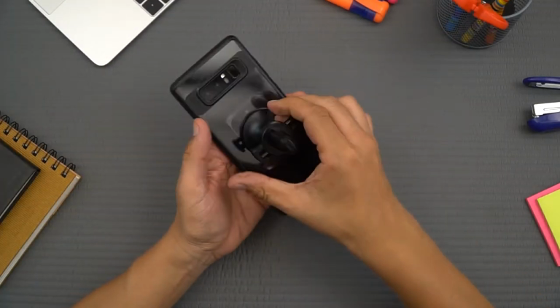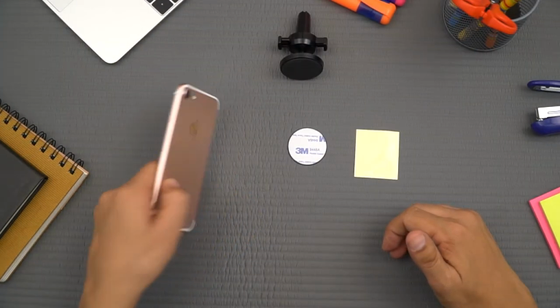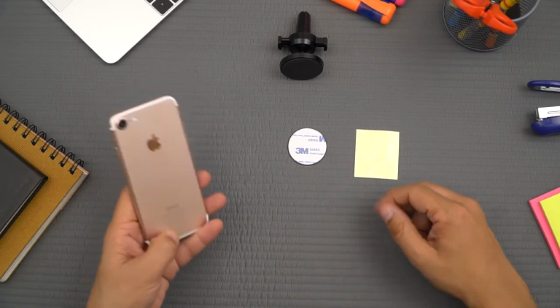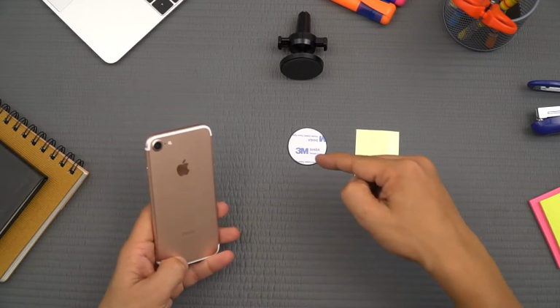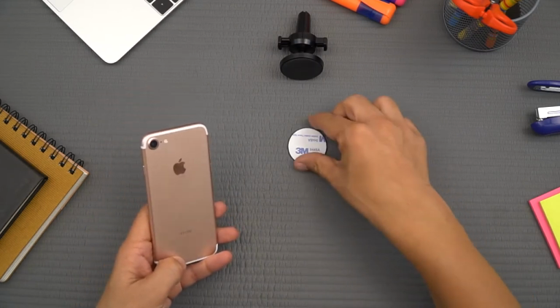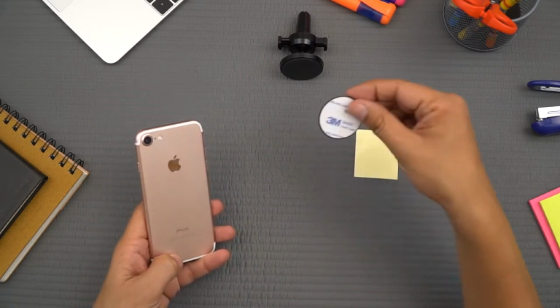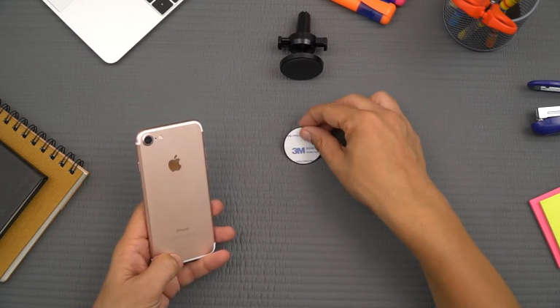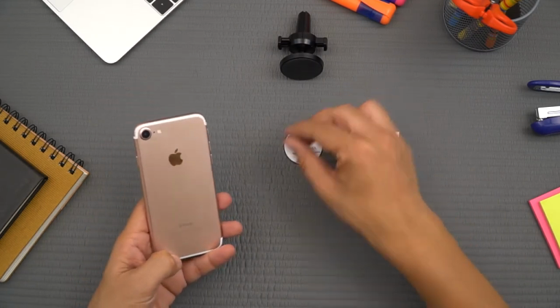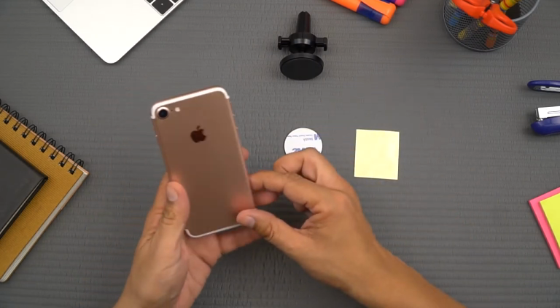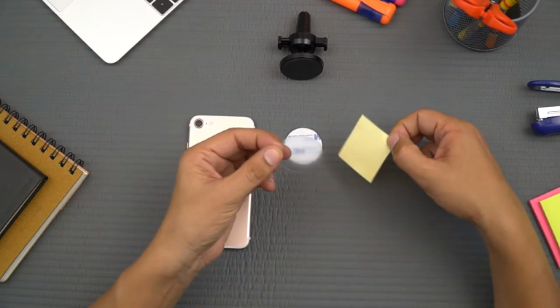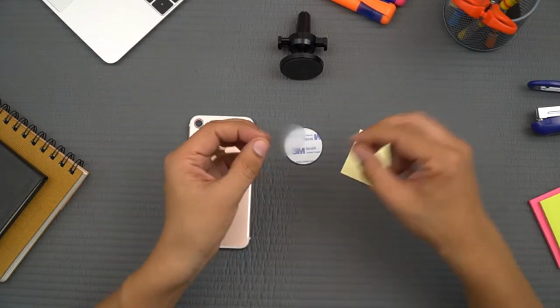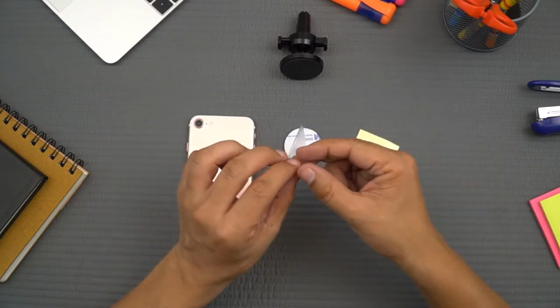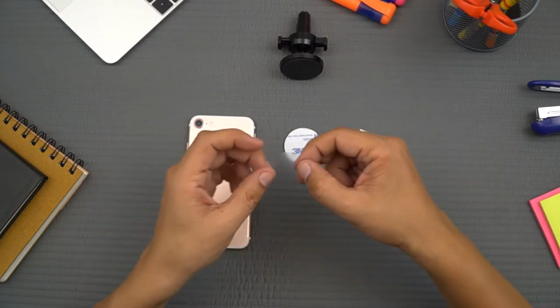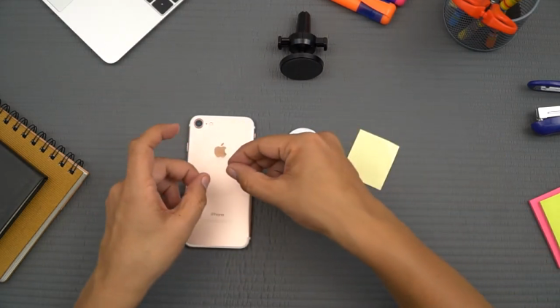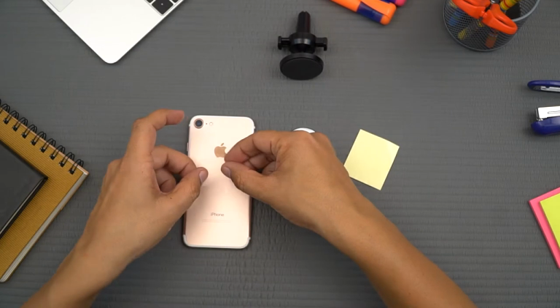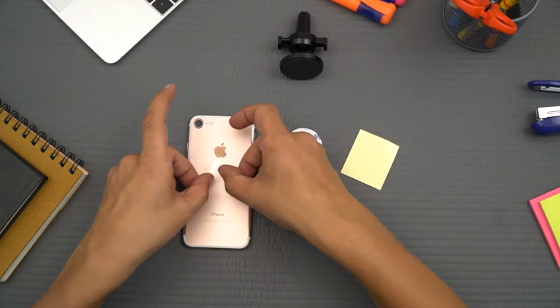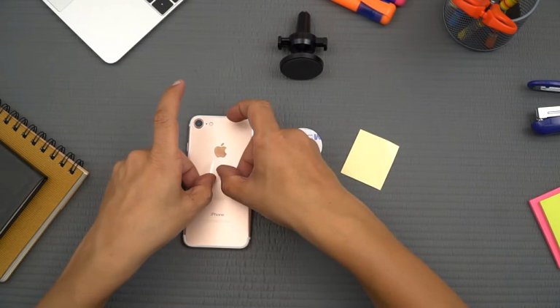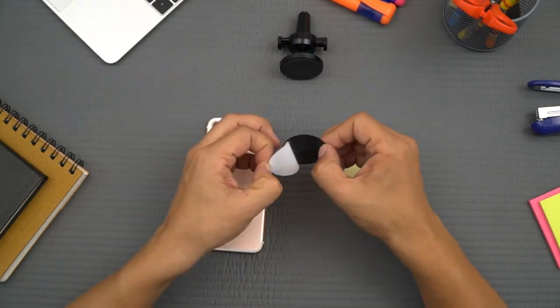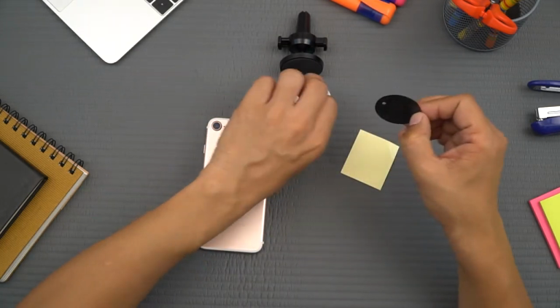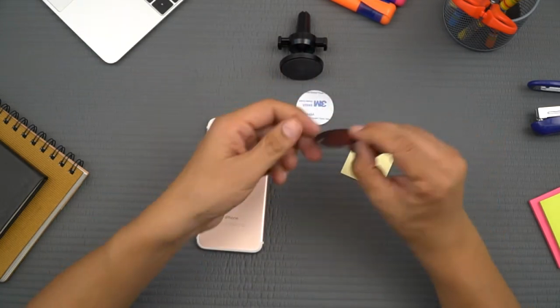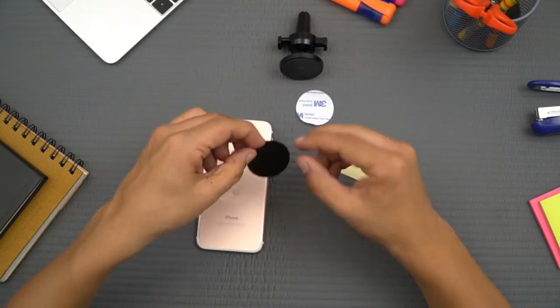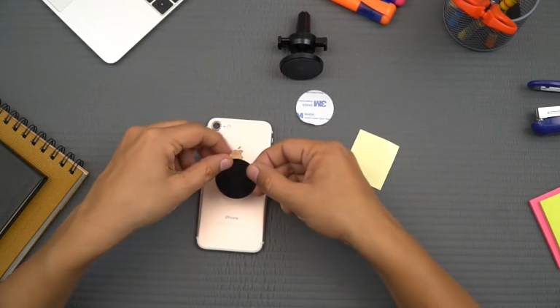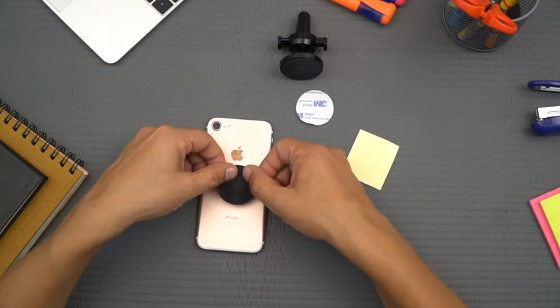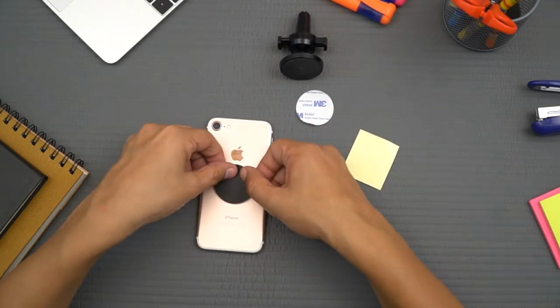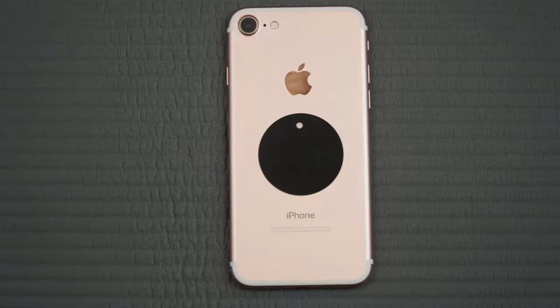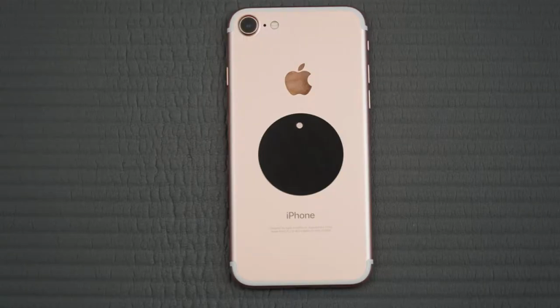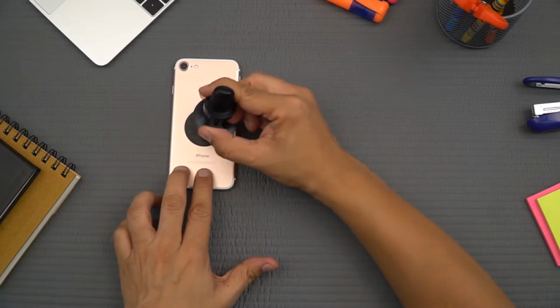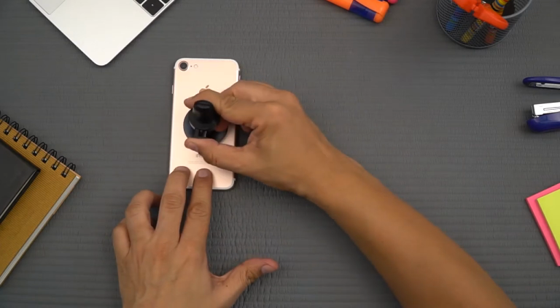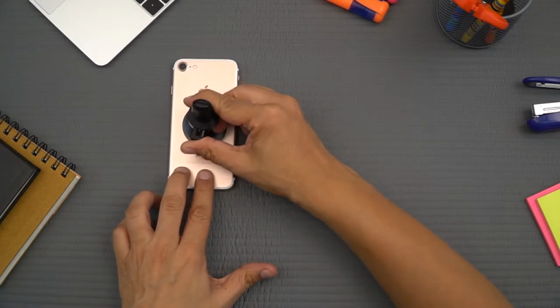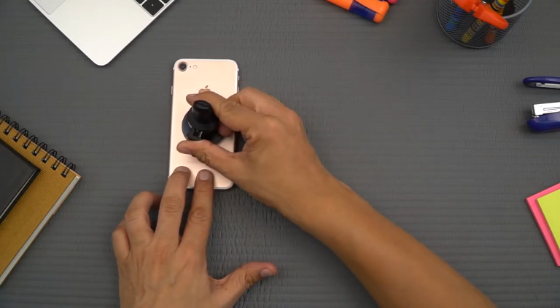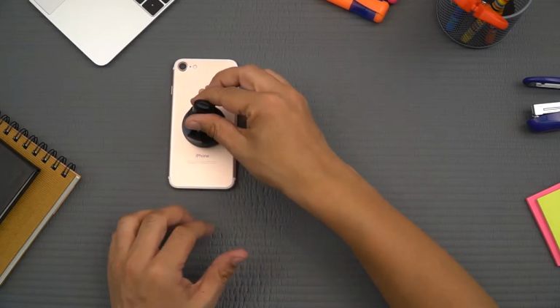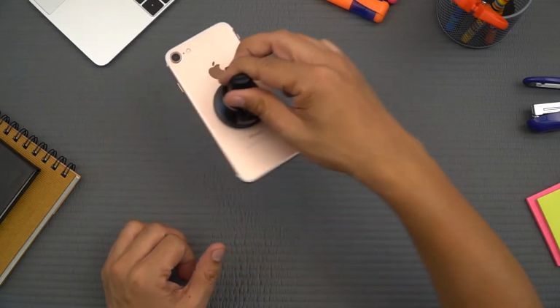If you don't use a case, you need to use the circular set. First apply the protective sticker directly on your phone, then stick the circular metal plate on top of it. Done — super strong and secure.